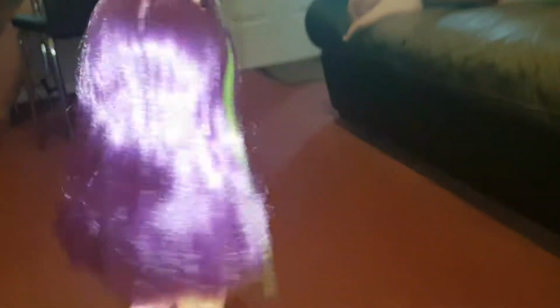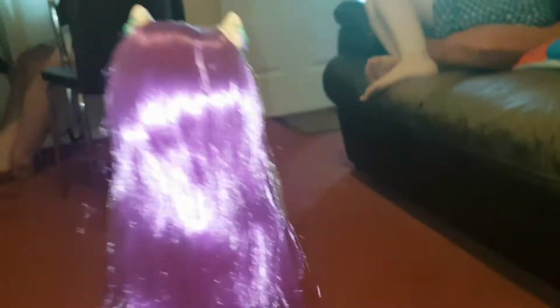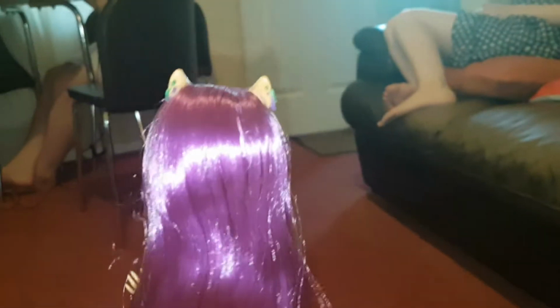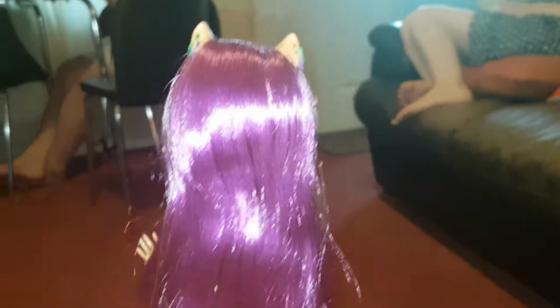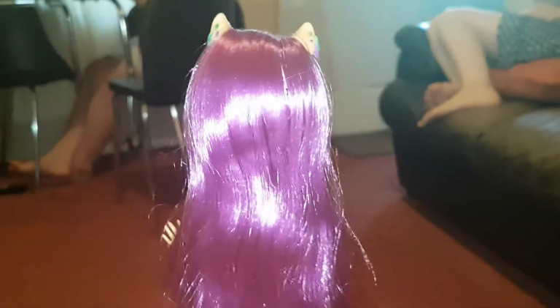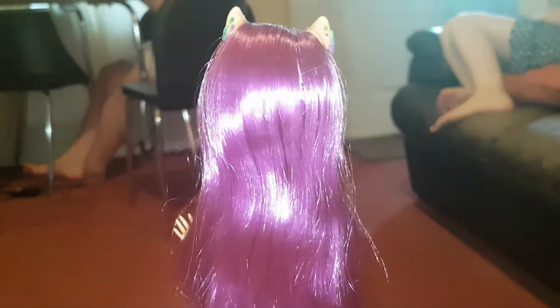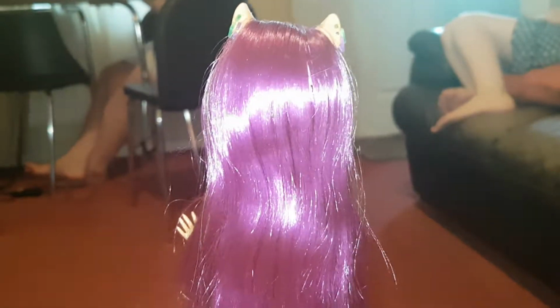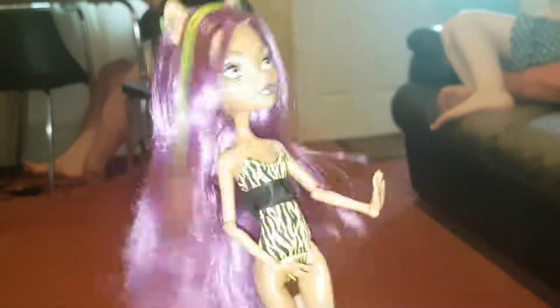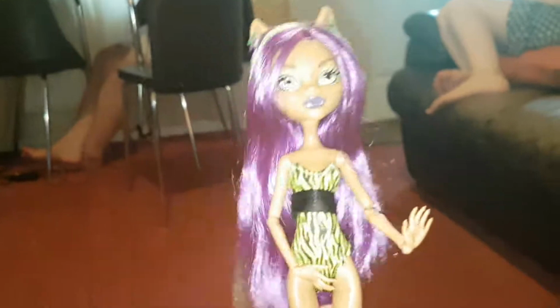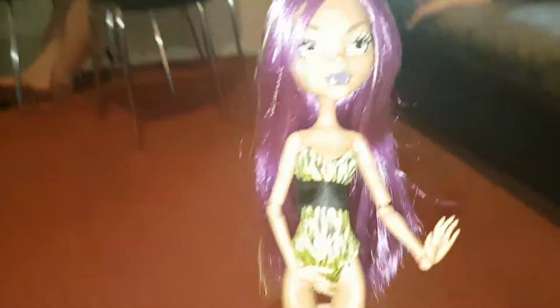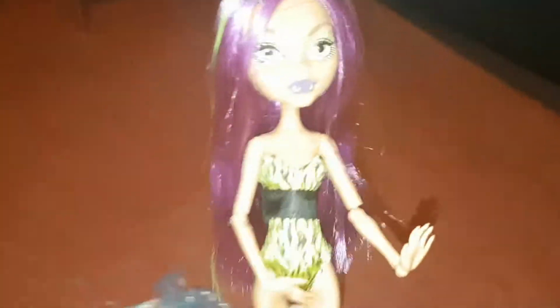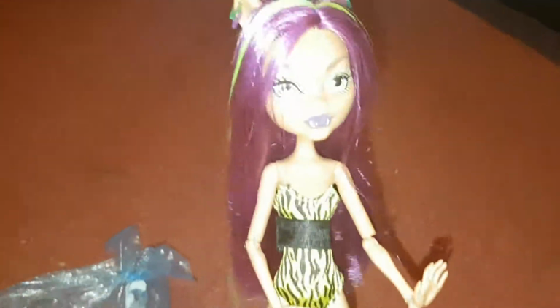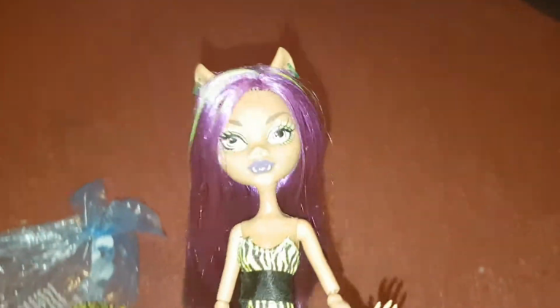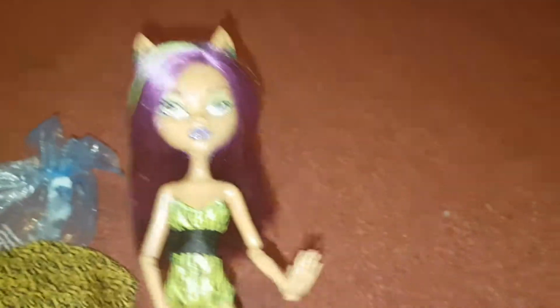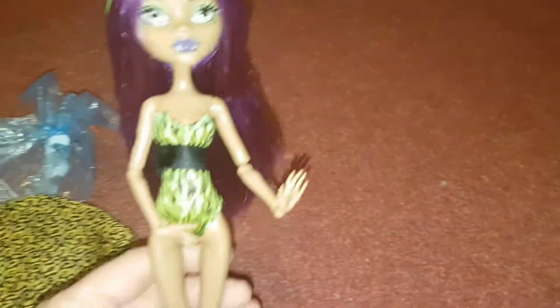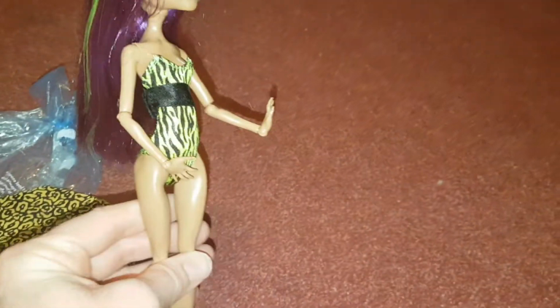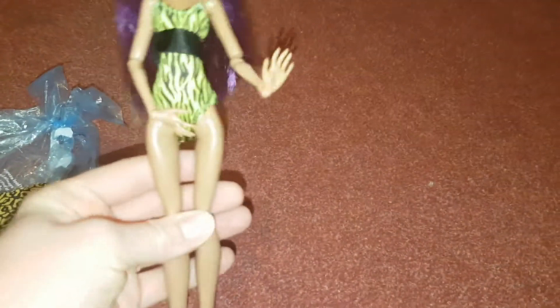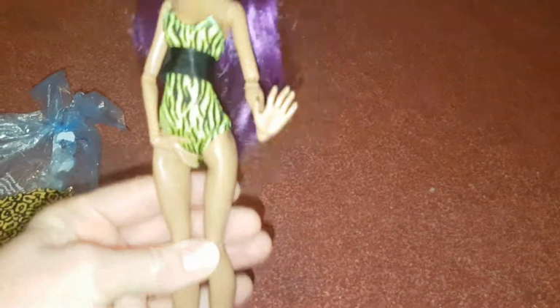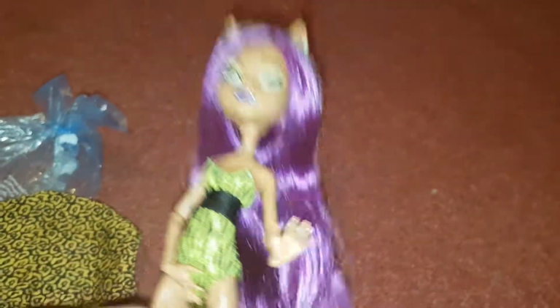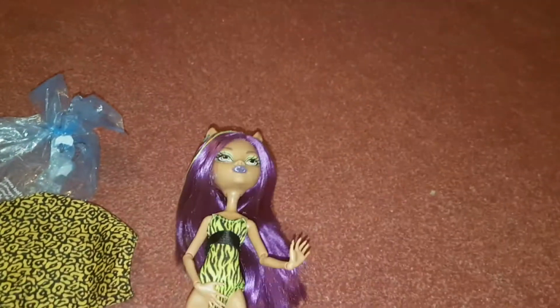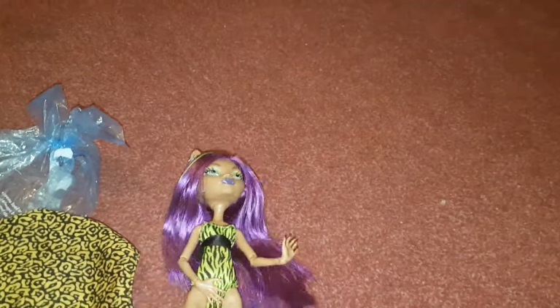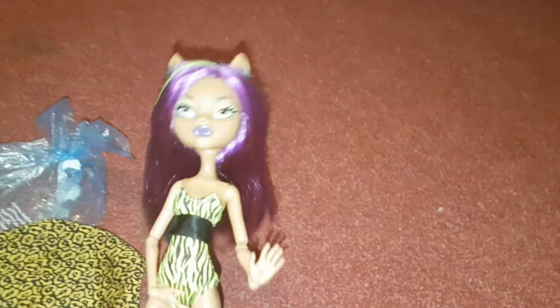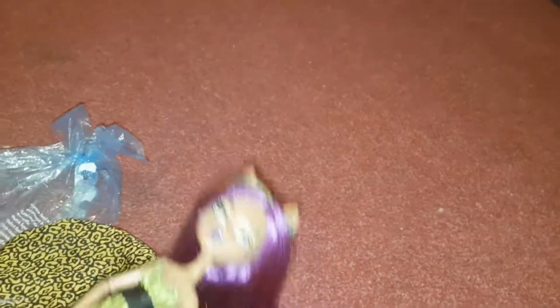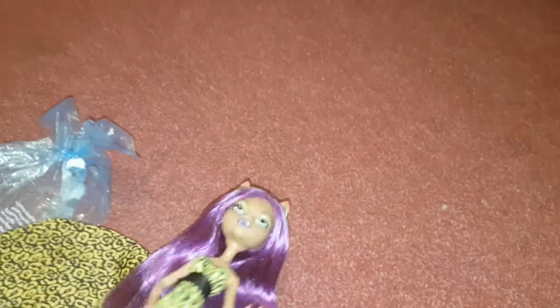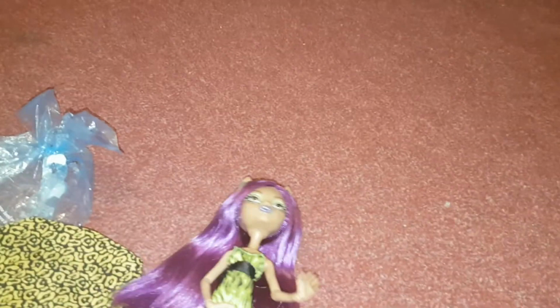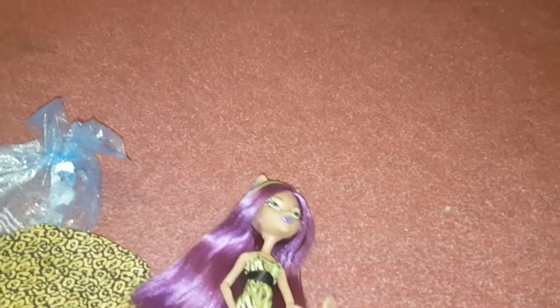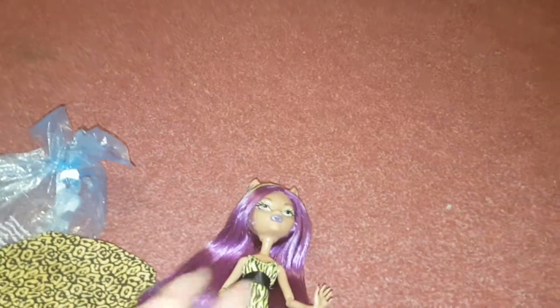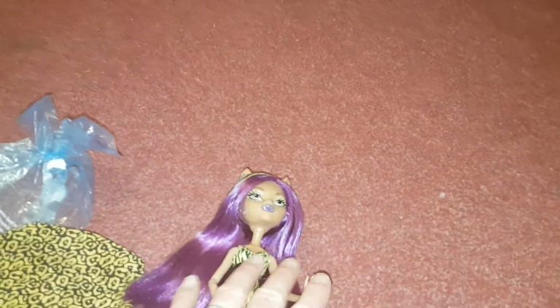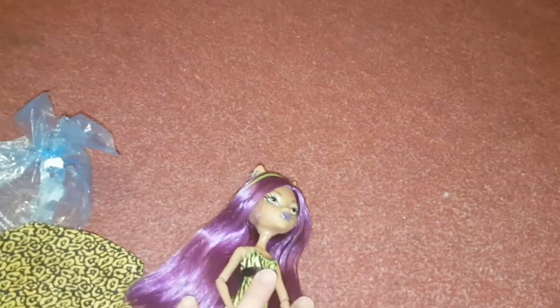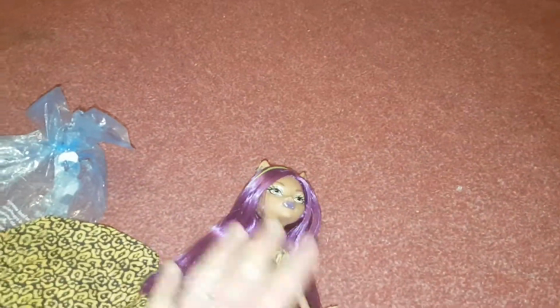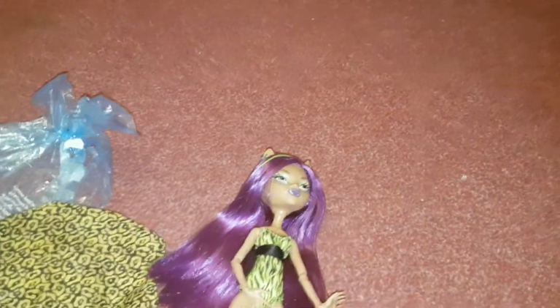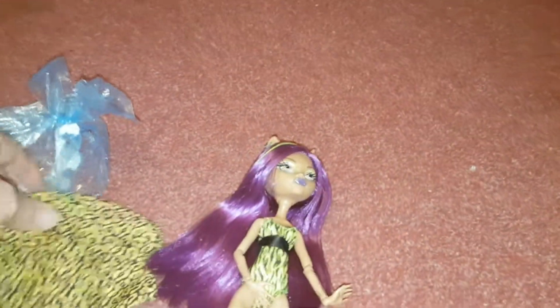Look how pretty she is — she's so lovely! I really like her. She is gorgeous. I'm just missing the cover-up, but maybe I'll get it eventually.